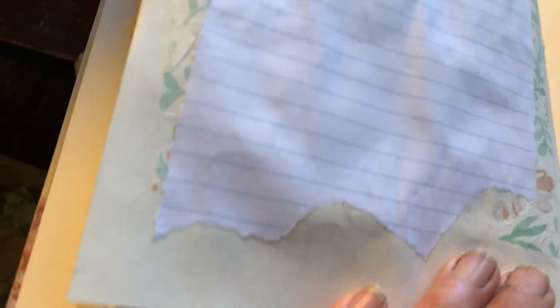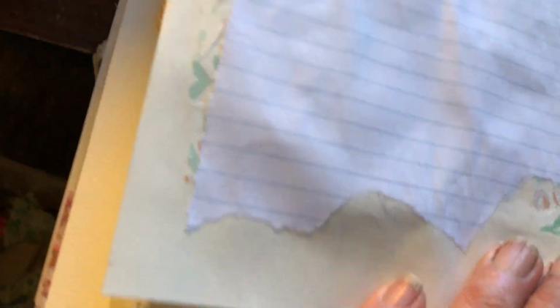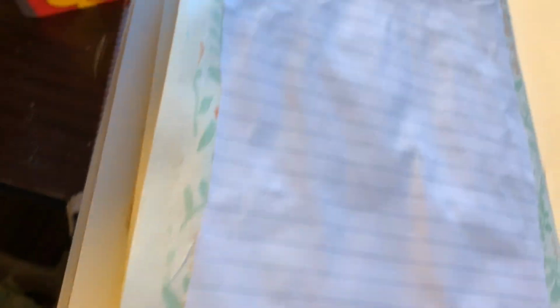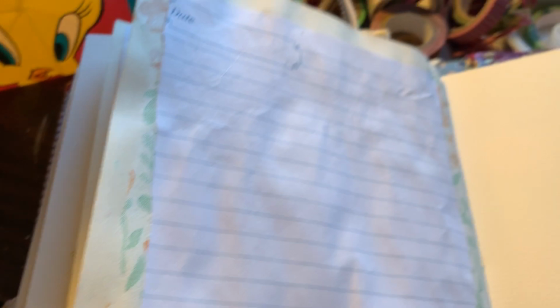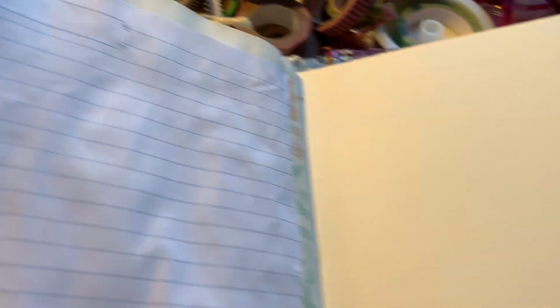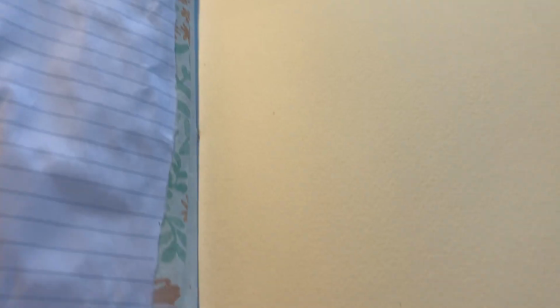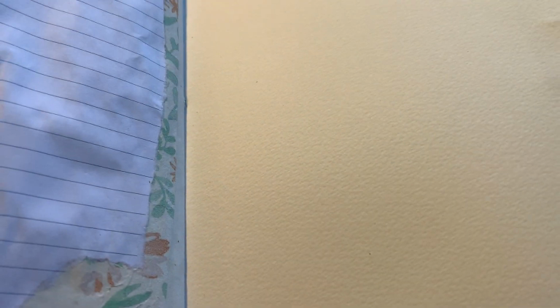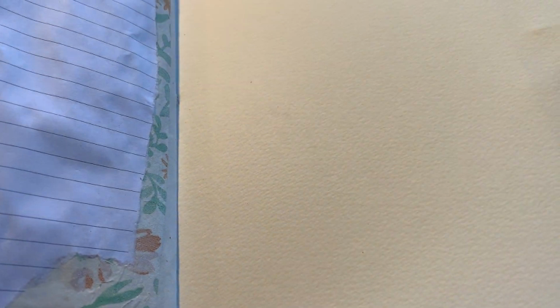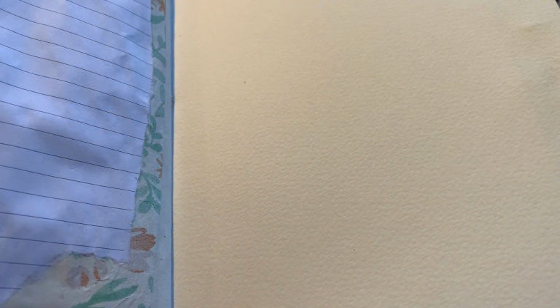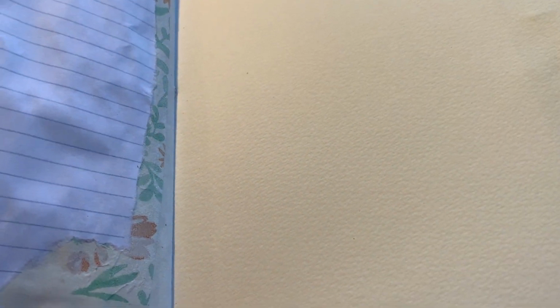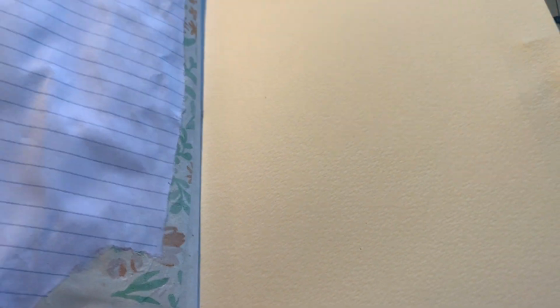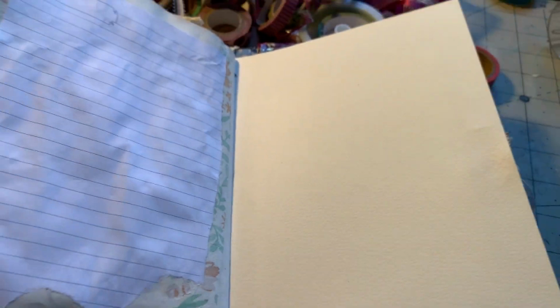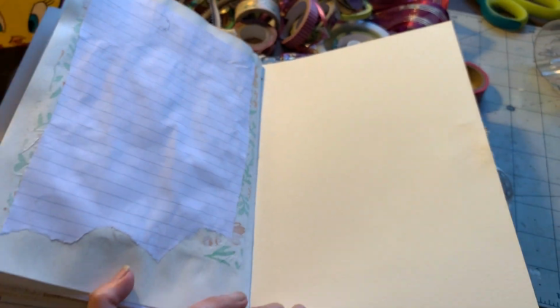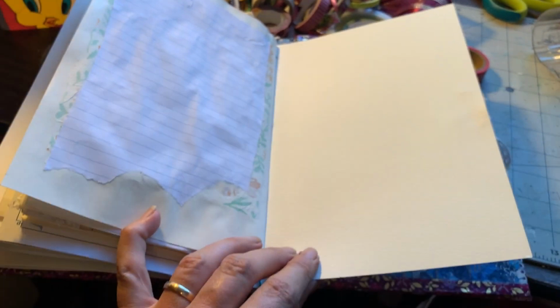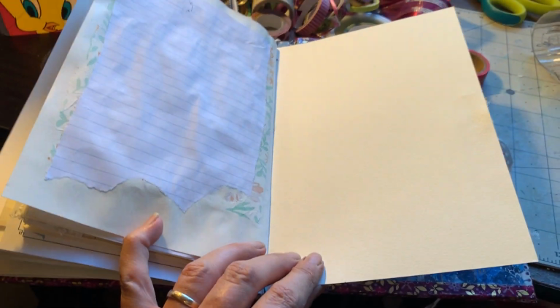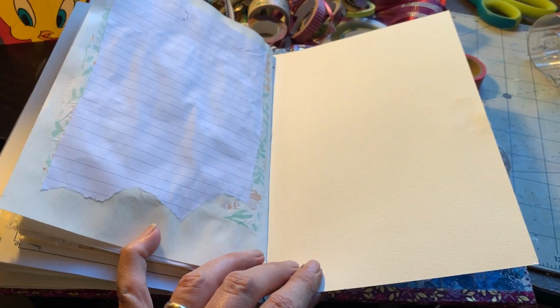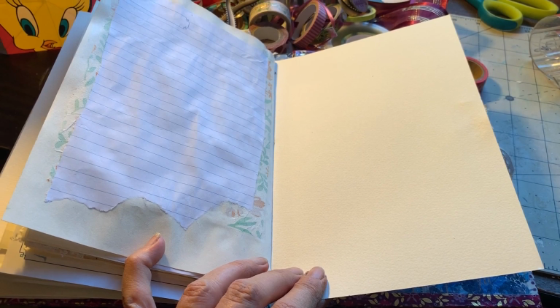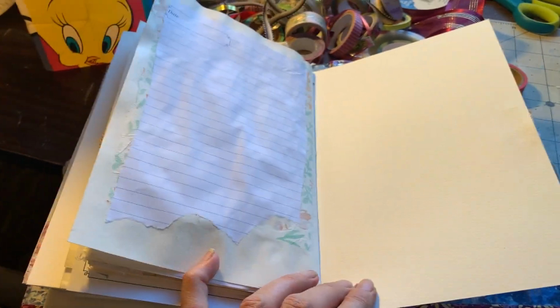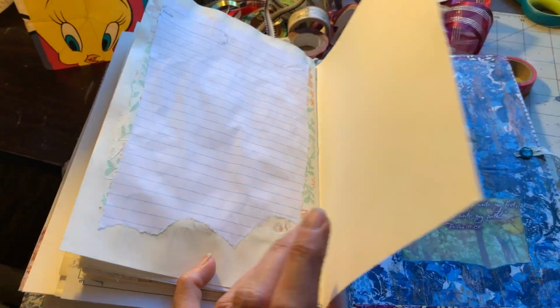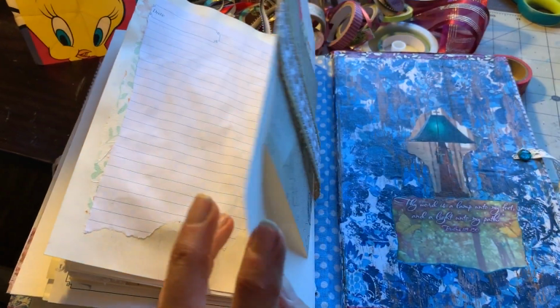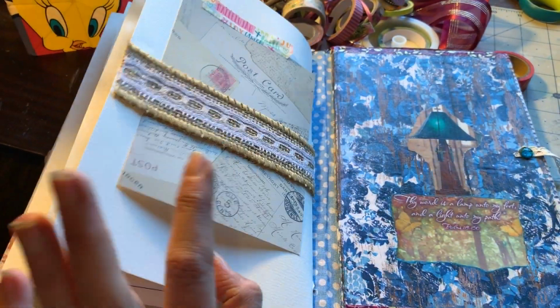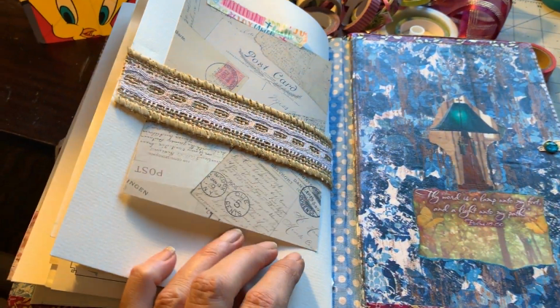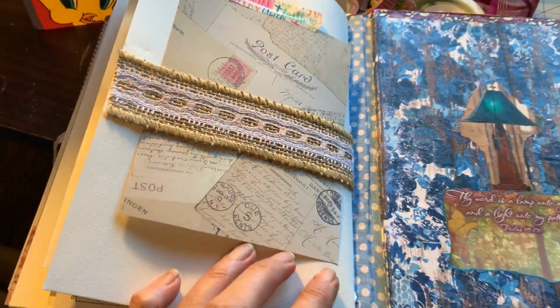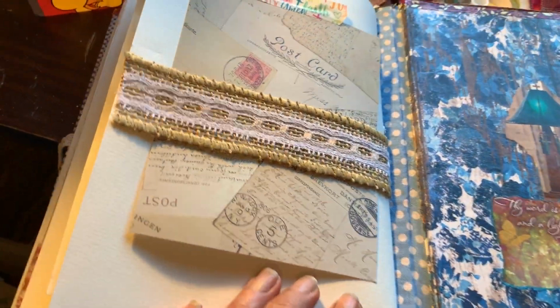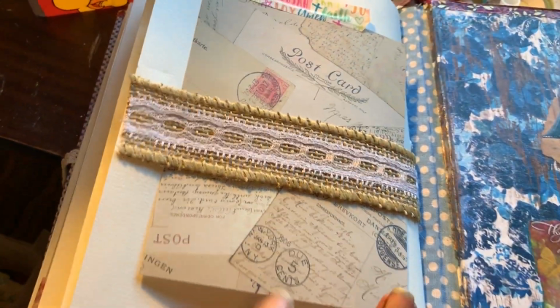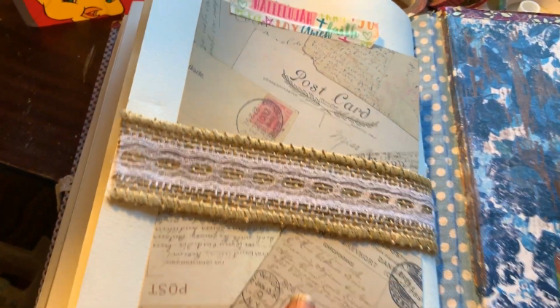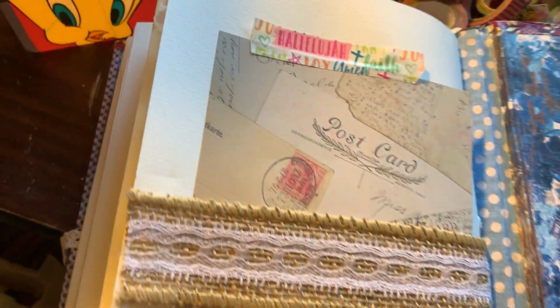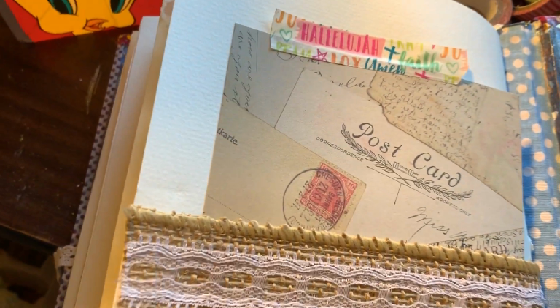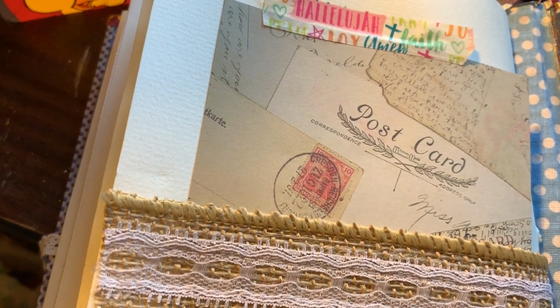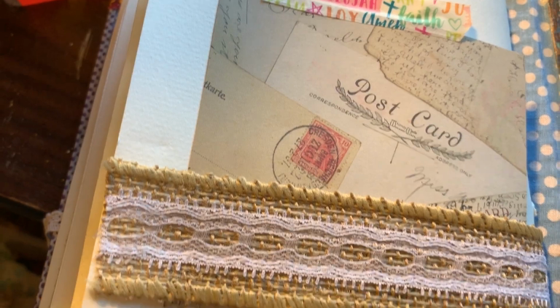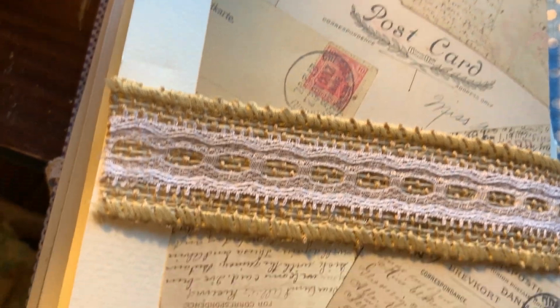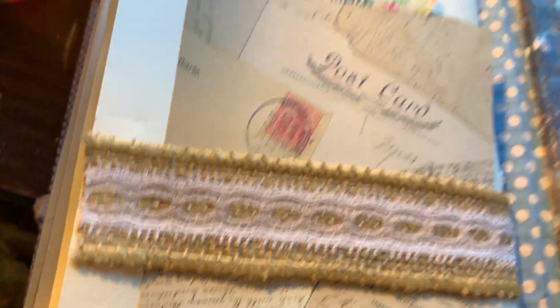Just more blank paper — I know, exciting, huh? And then another washi taped postcard in the back.